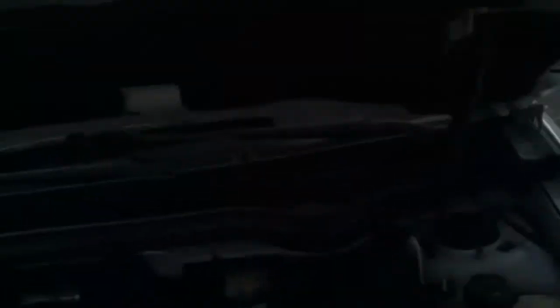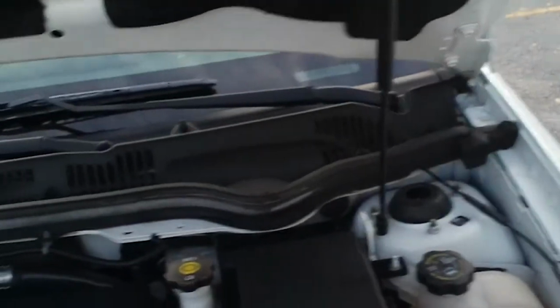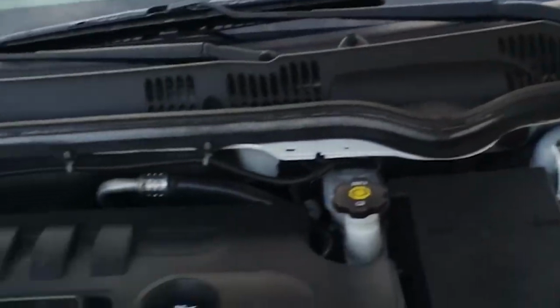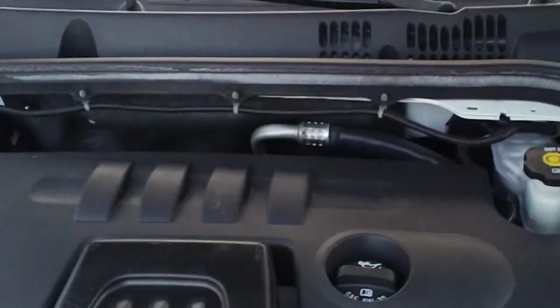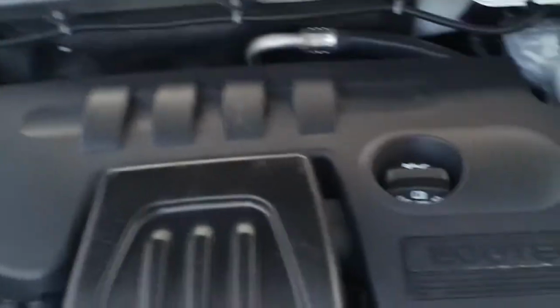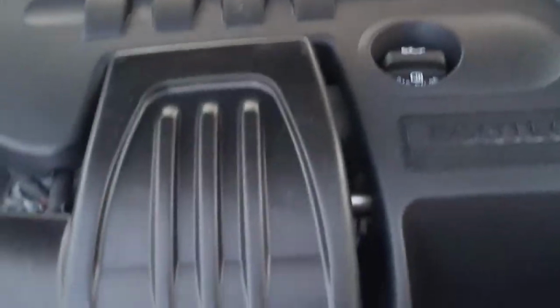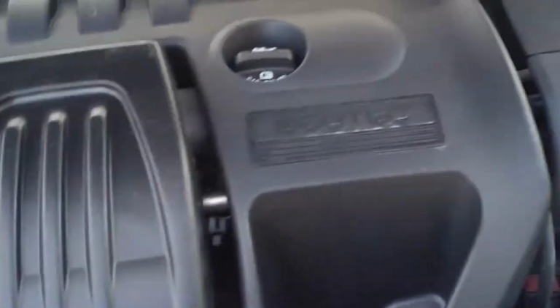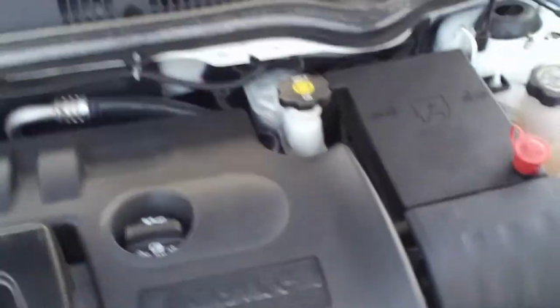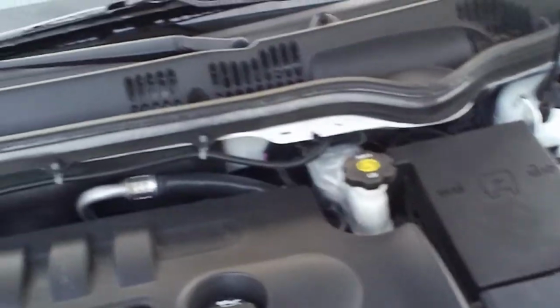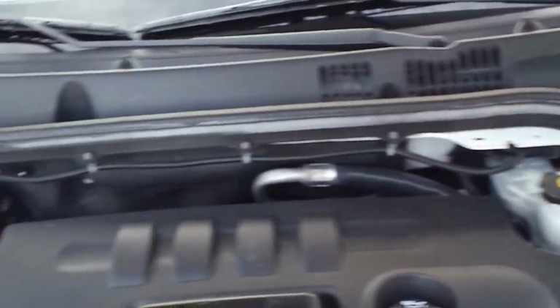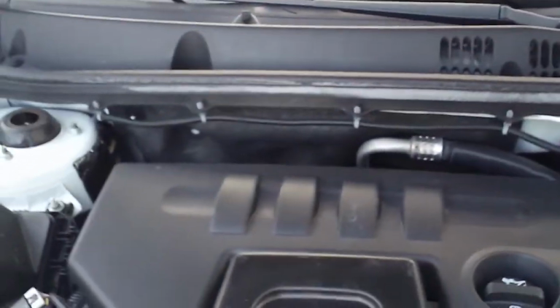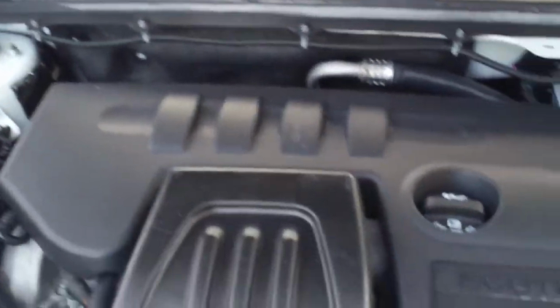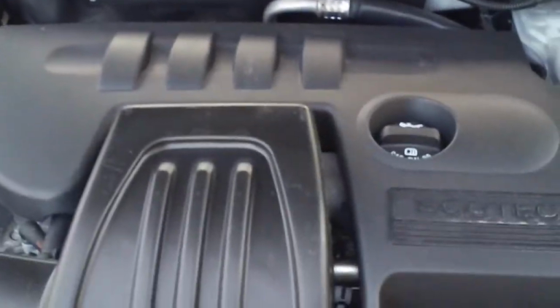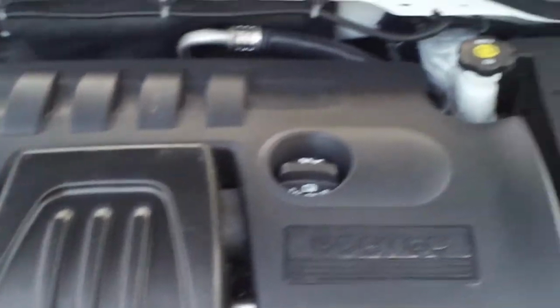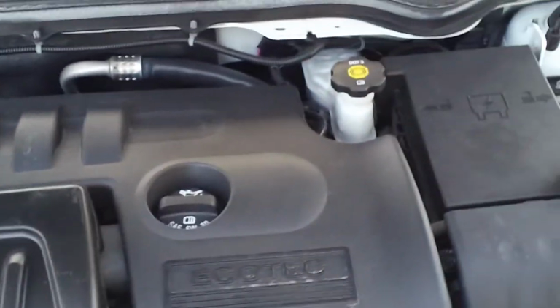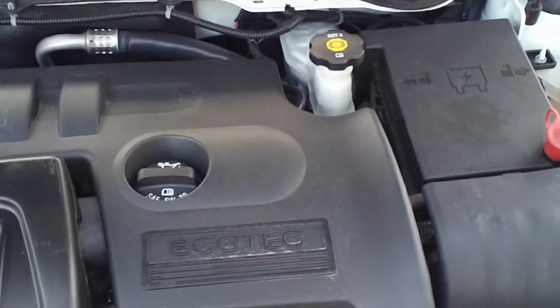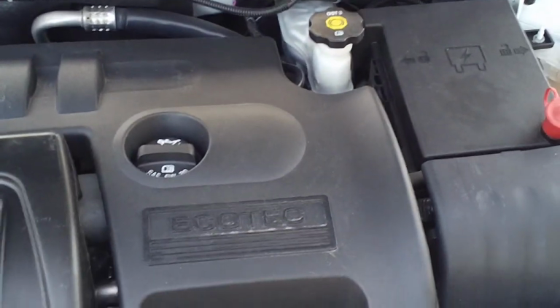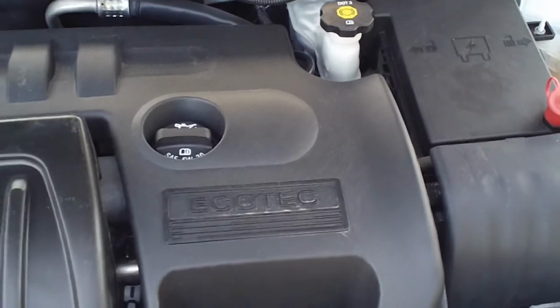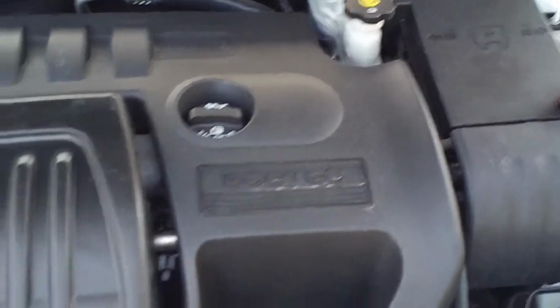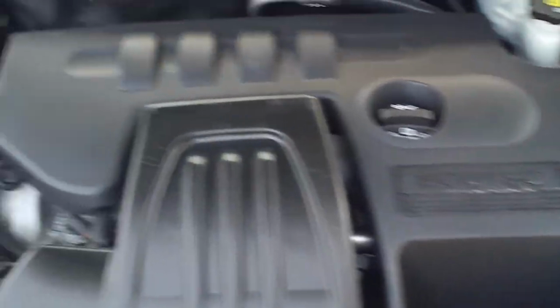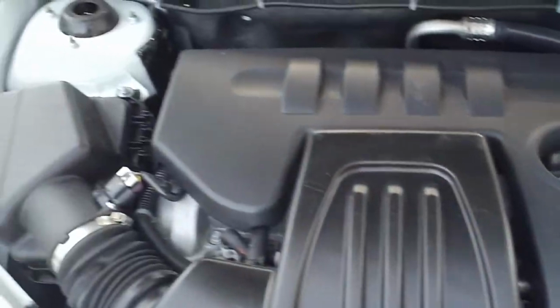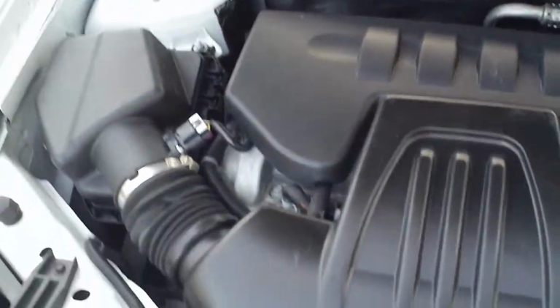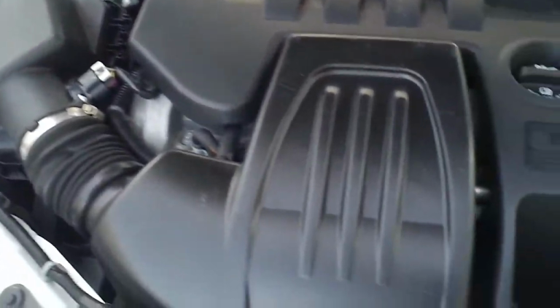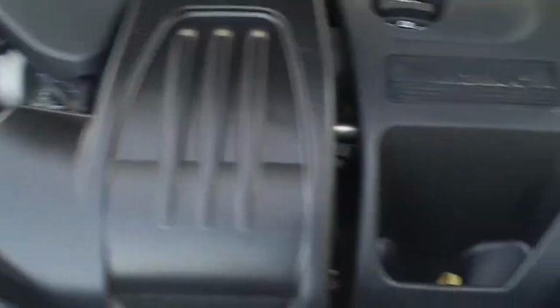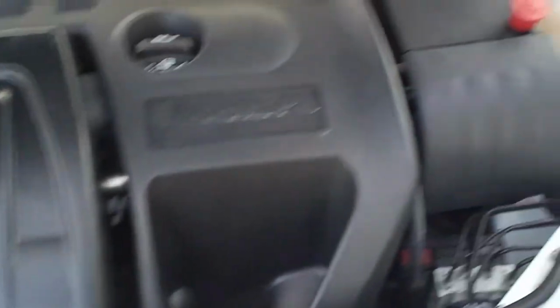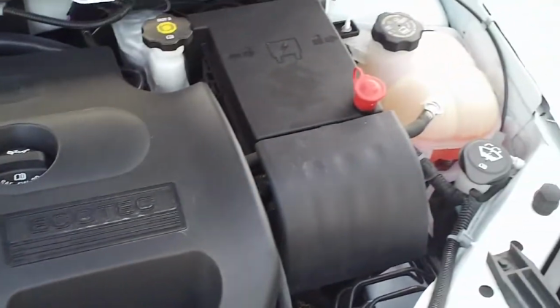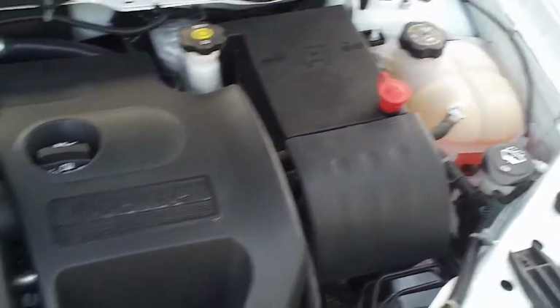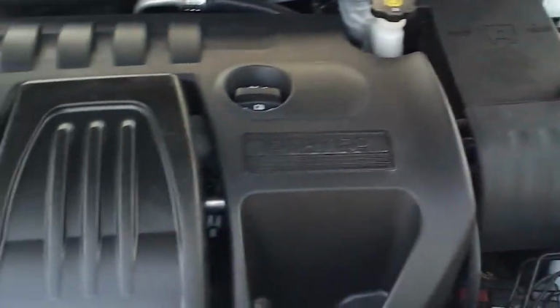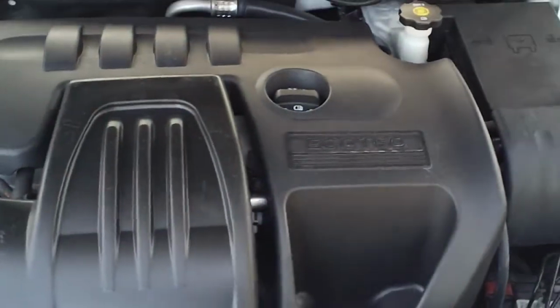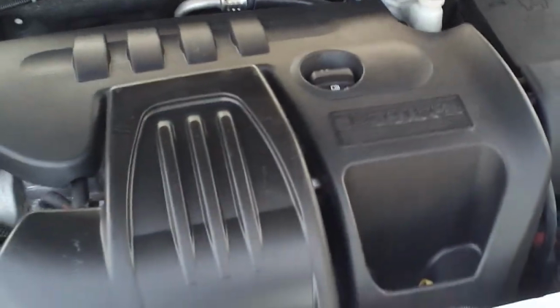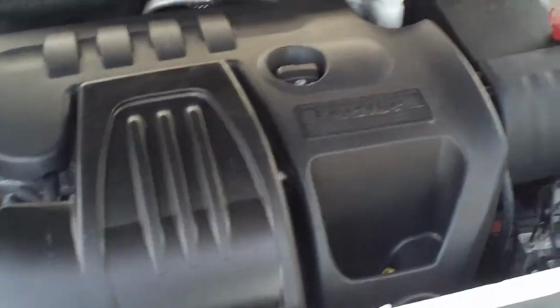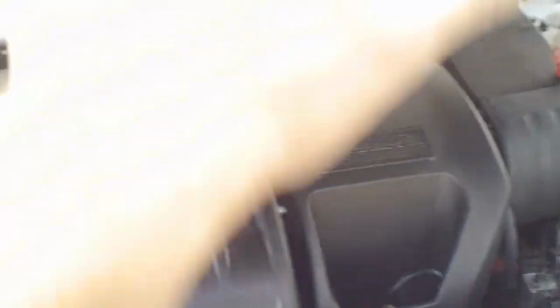Let's start off under the hood and let you see this 2.2 liter four-cylinder engine. It is running so you can hear how well it runs.